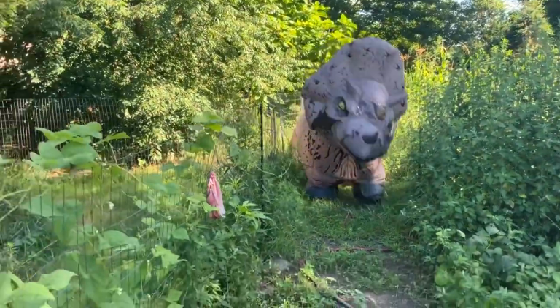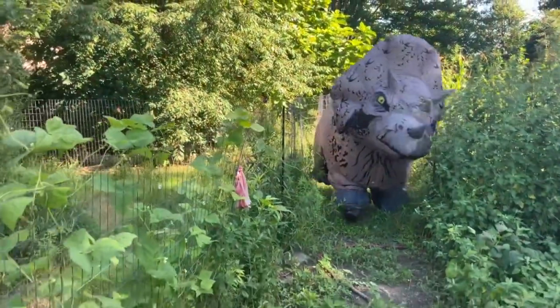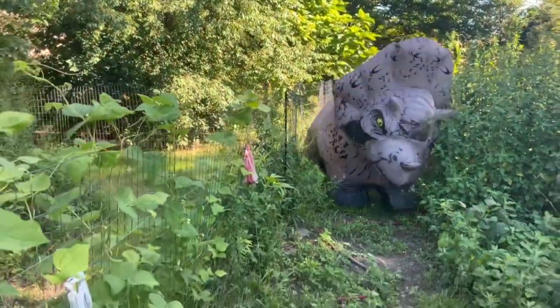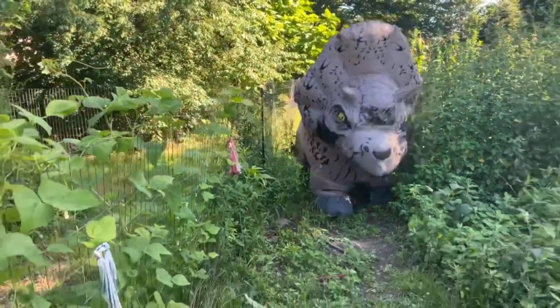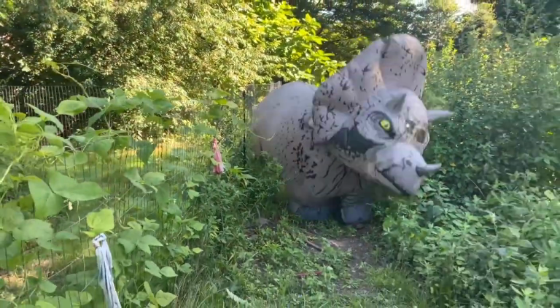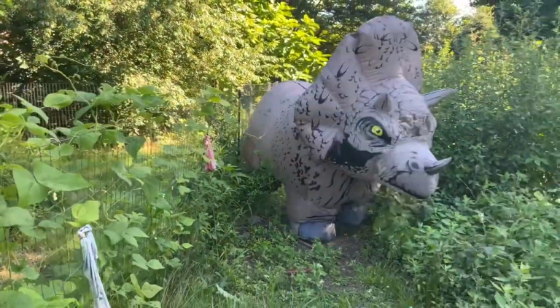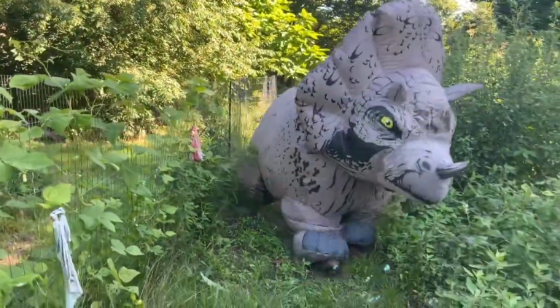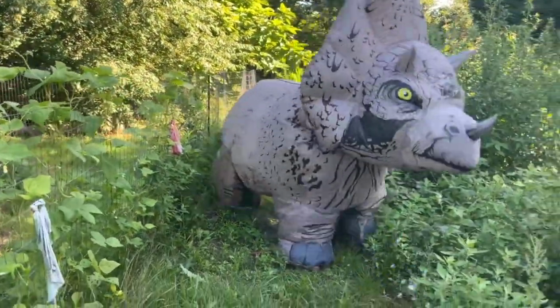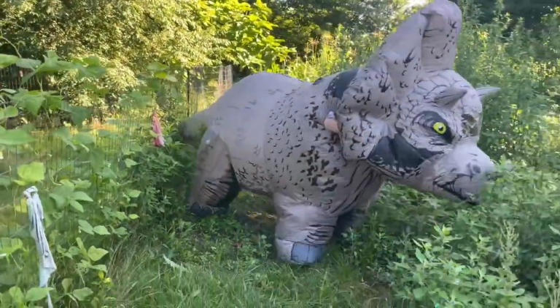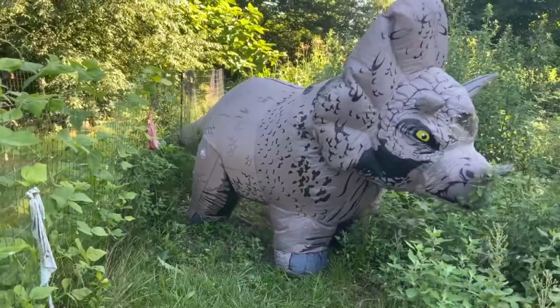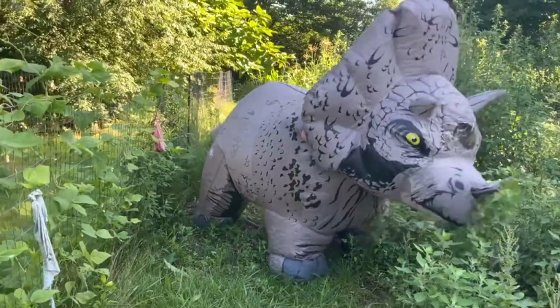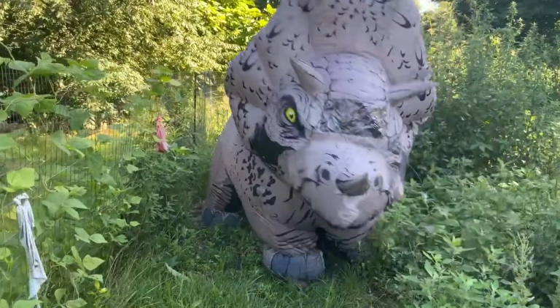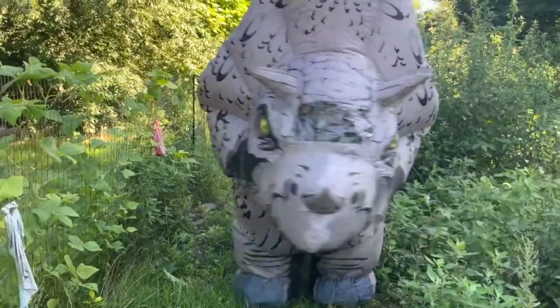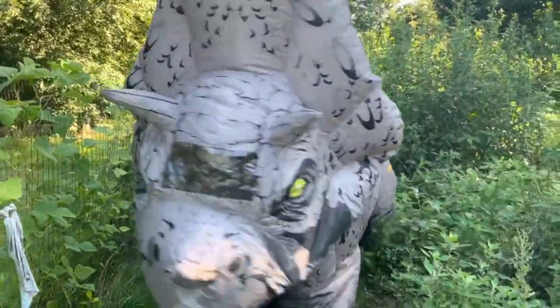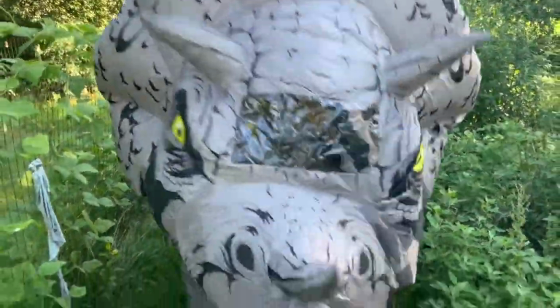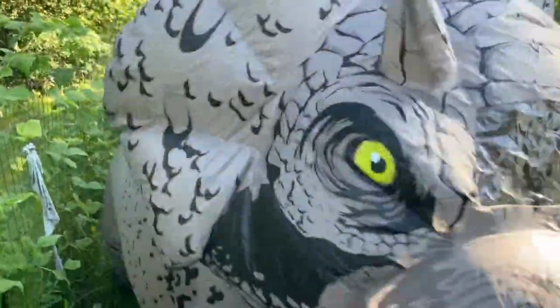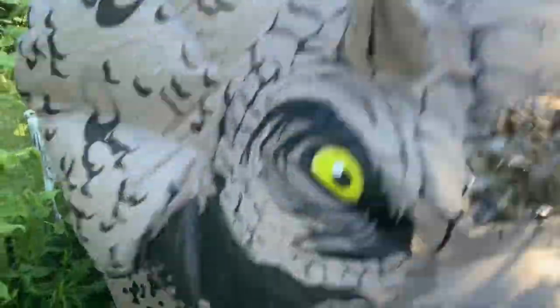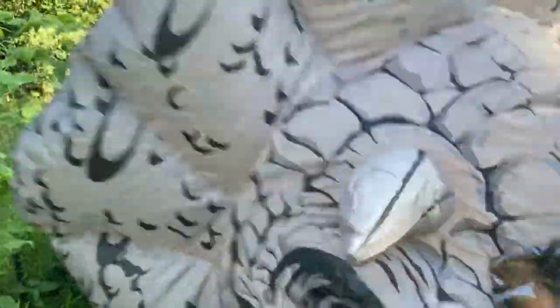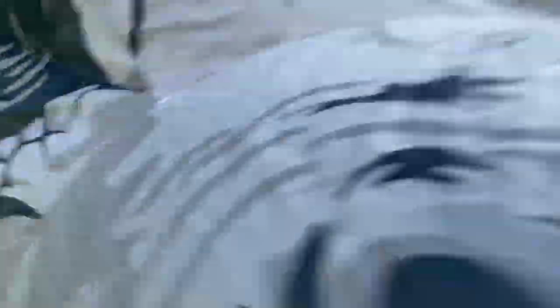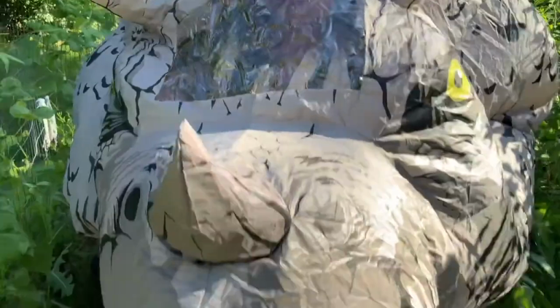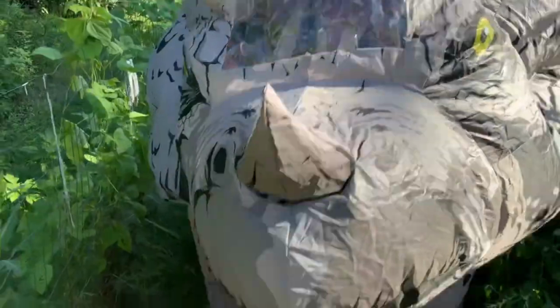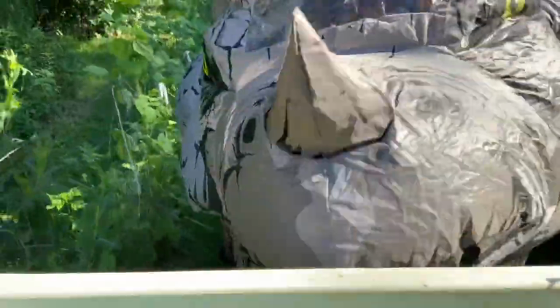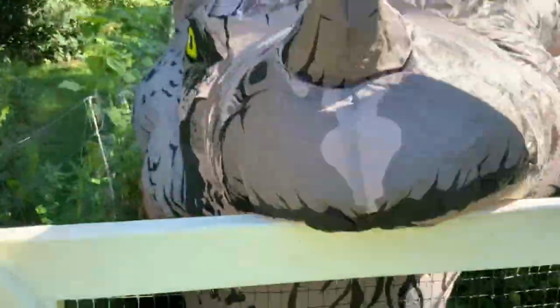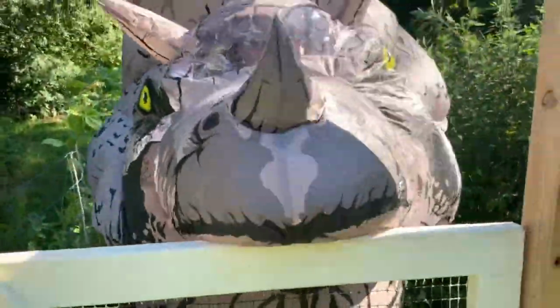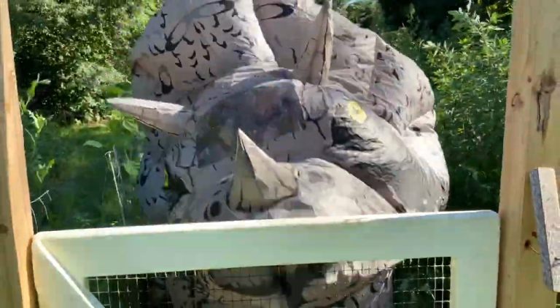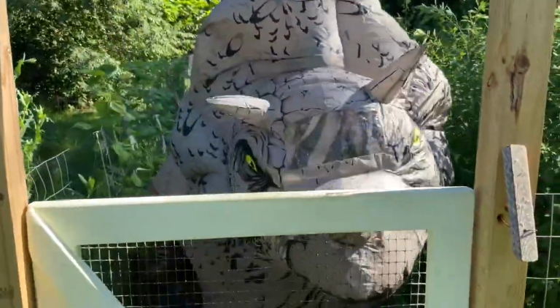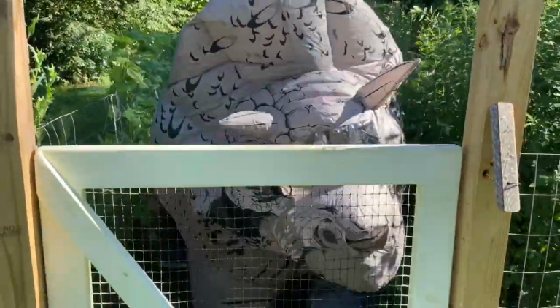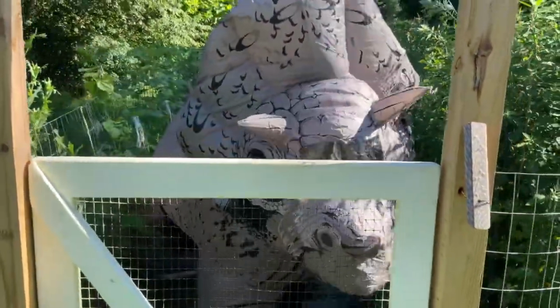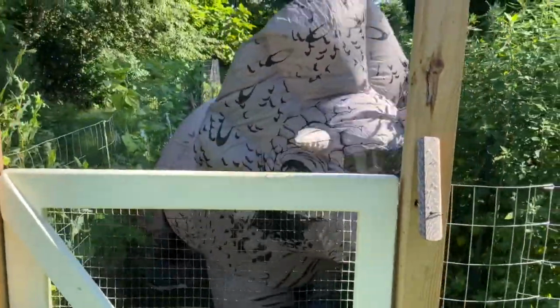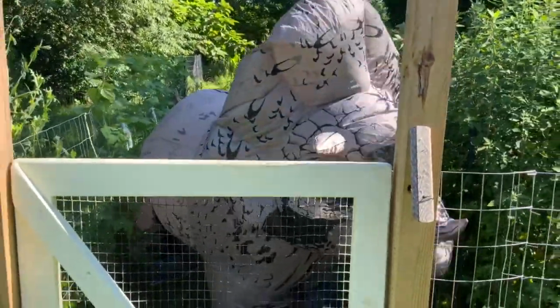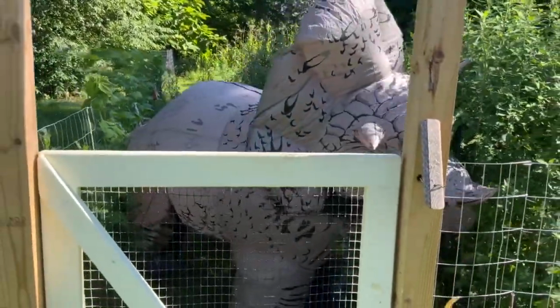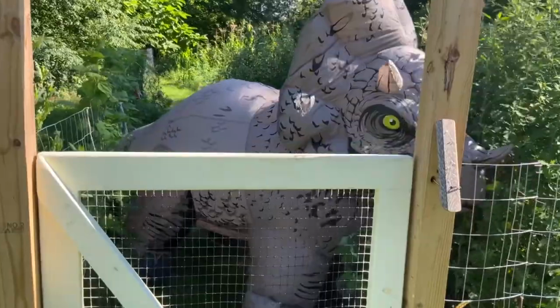Does anybody have treats? No! Oh jeez. Okay. Whoa, whoa, whoa. Oh, that was a mistake.